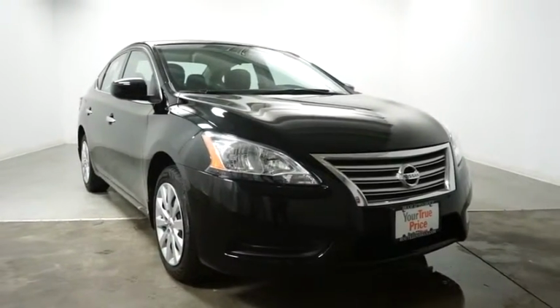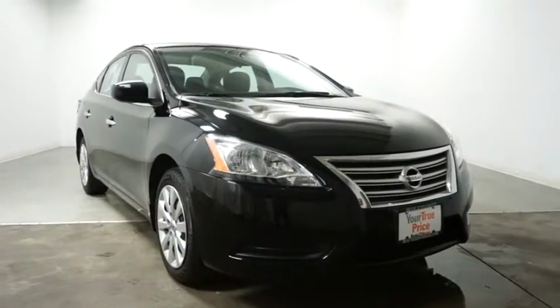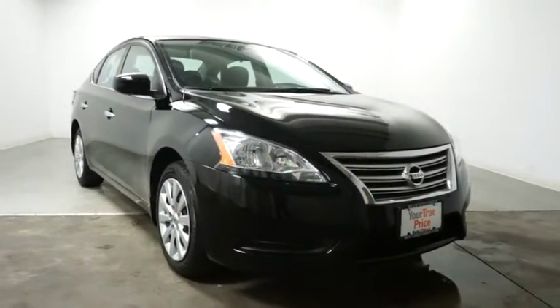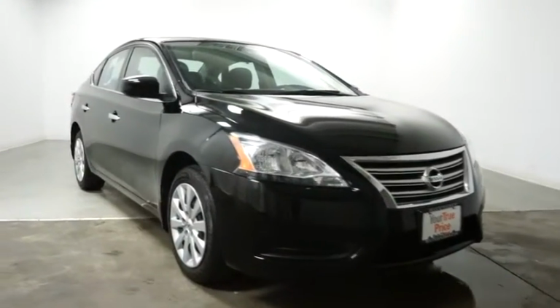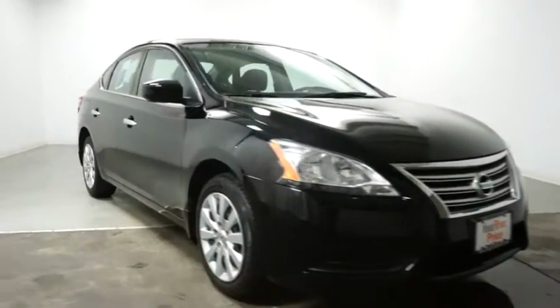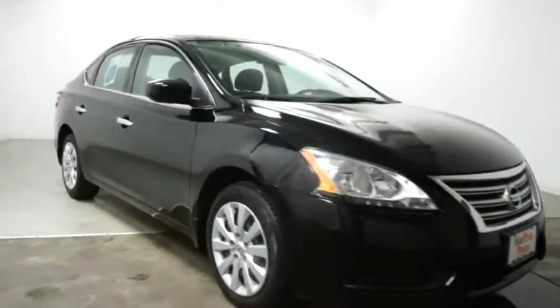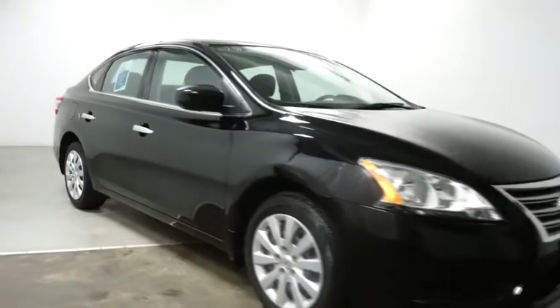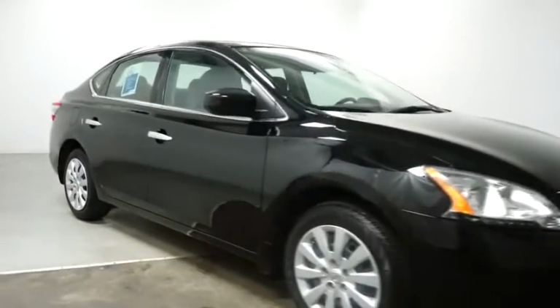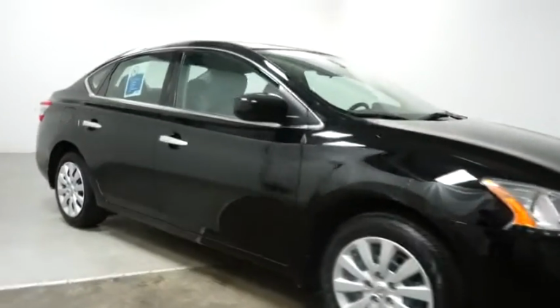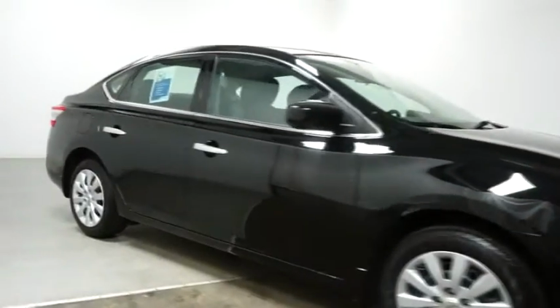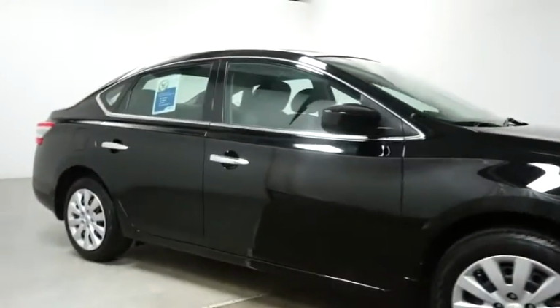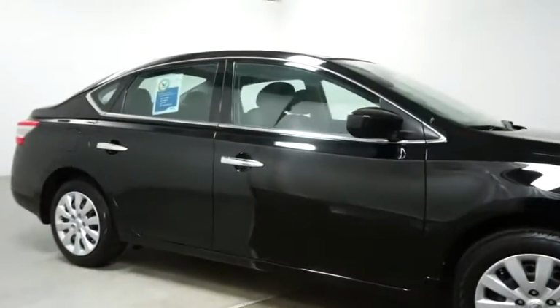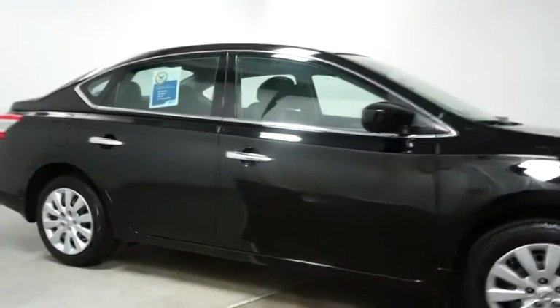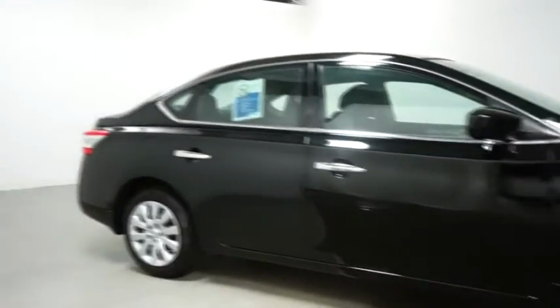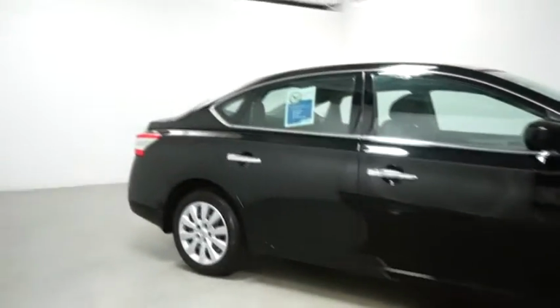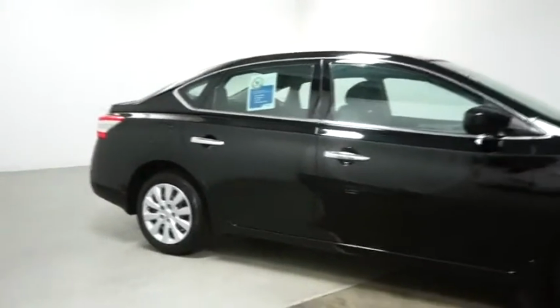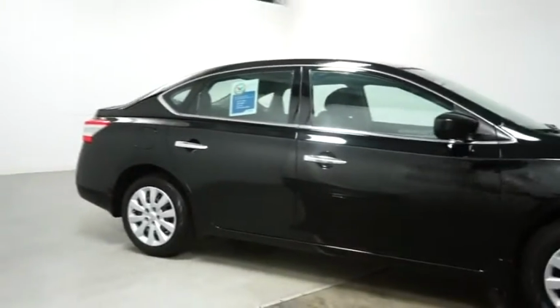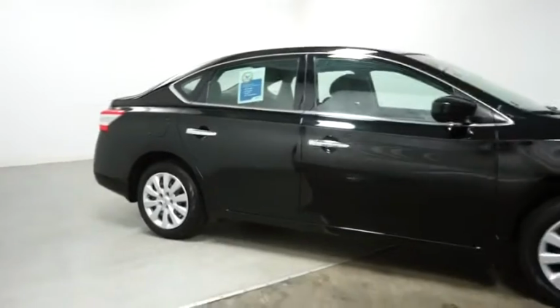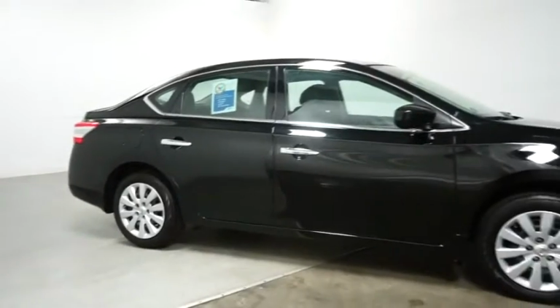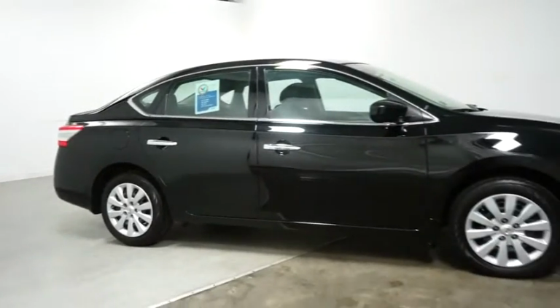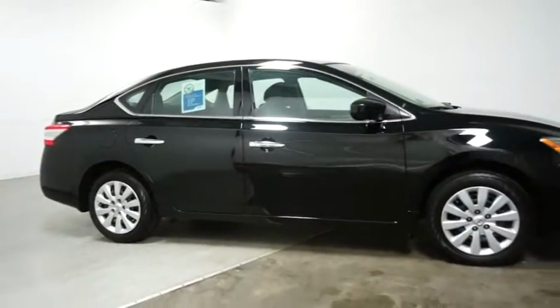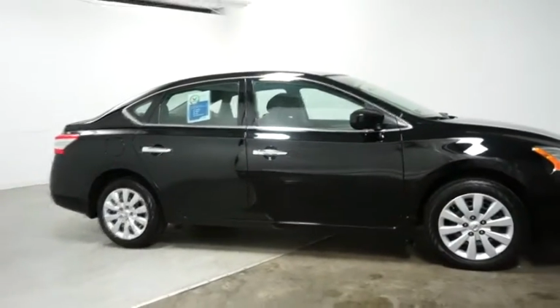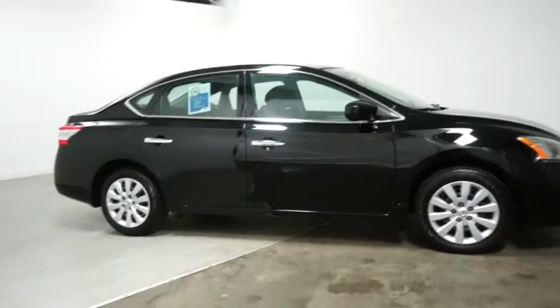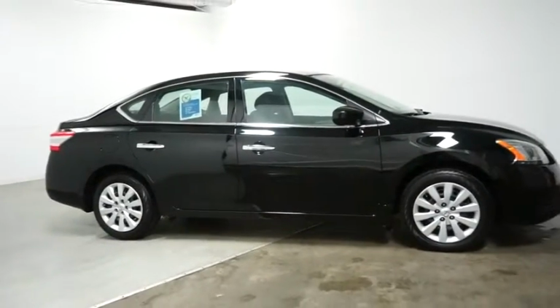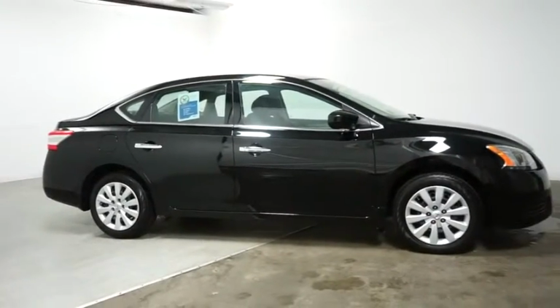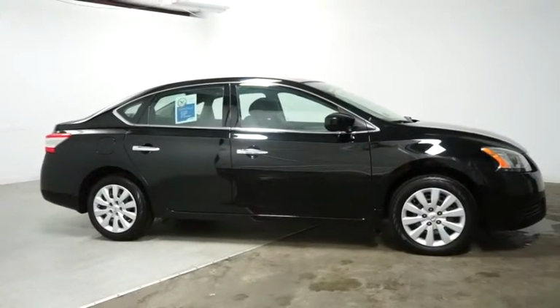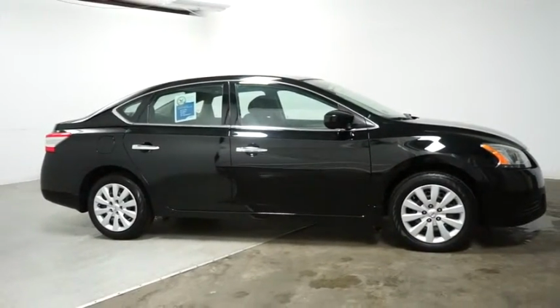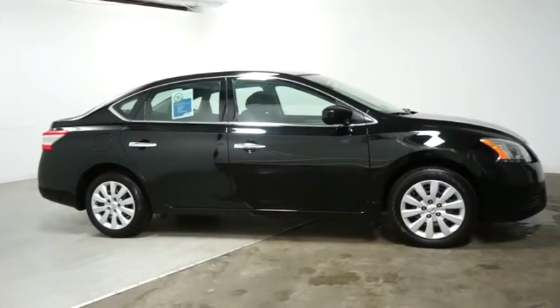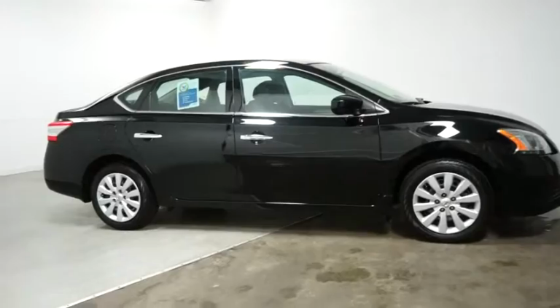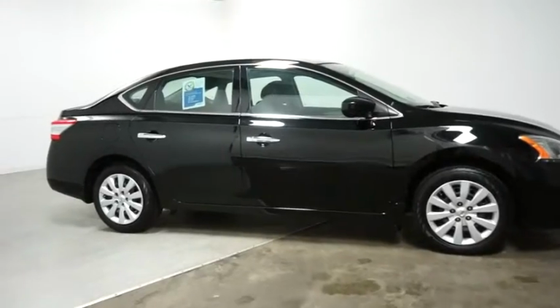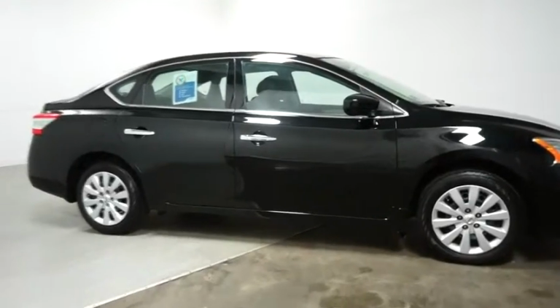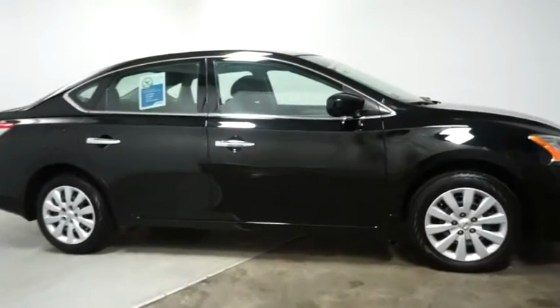This vehicle has less than 15,000 miles. Here are some of this vehicle's great options: keyless entry, front wheel drive, clock, MP3 player, trip computer, electronic stability control, day-night rearview mirror, tachometer.